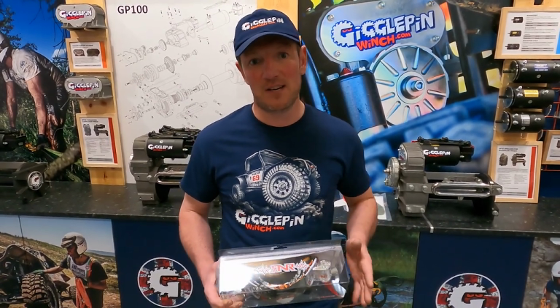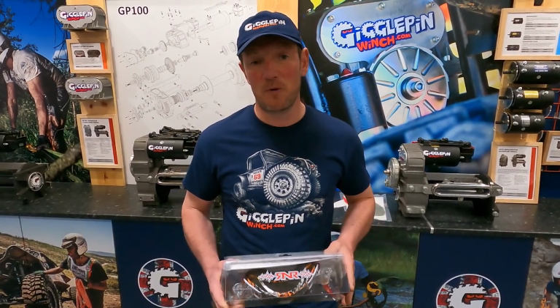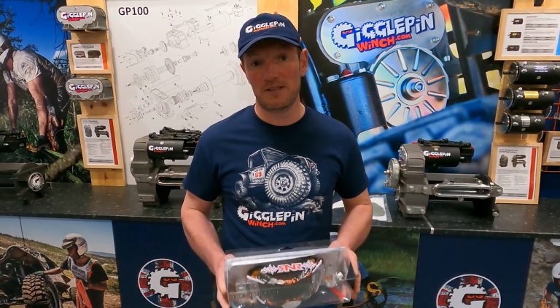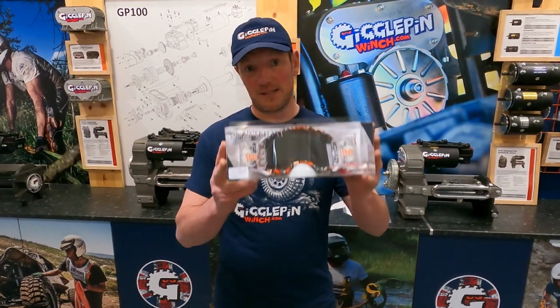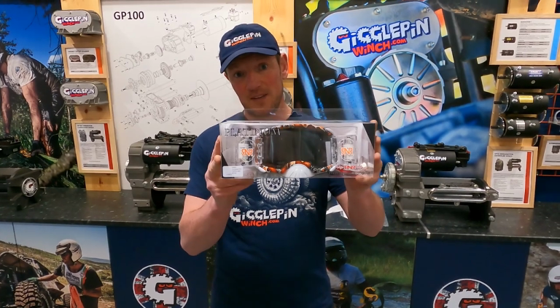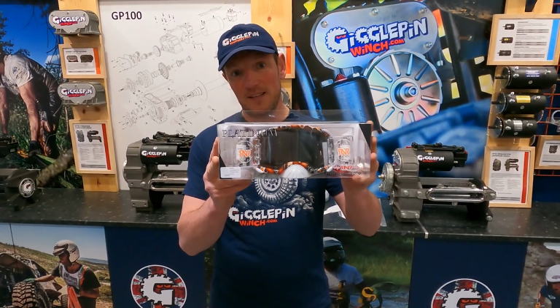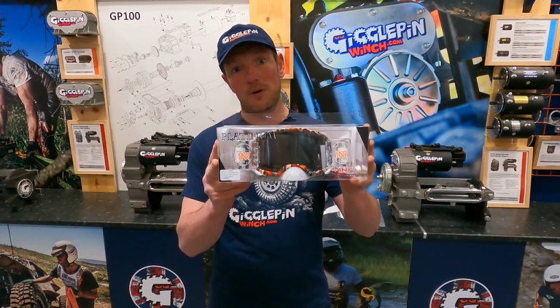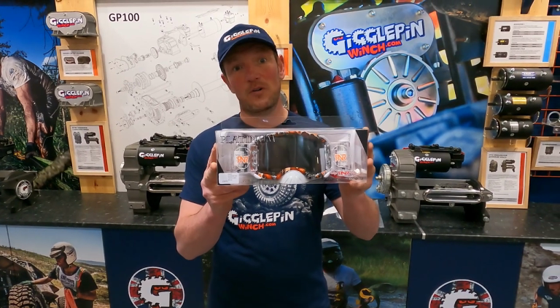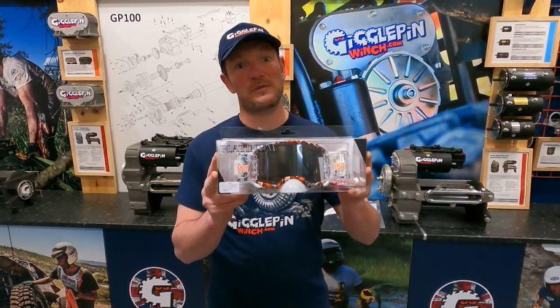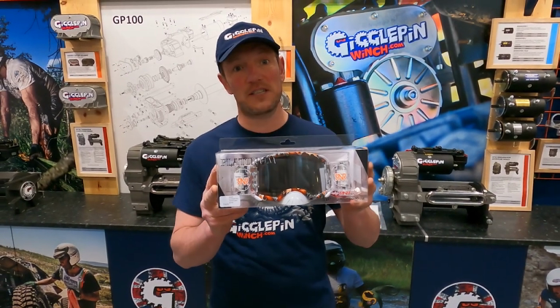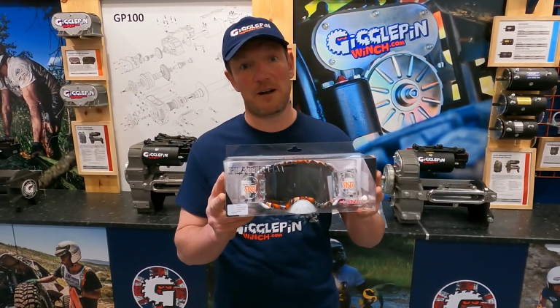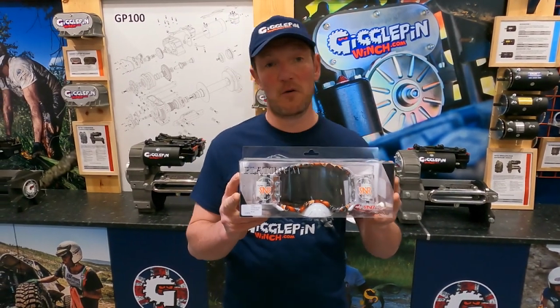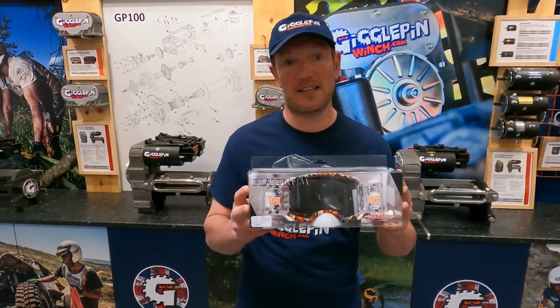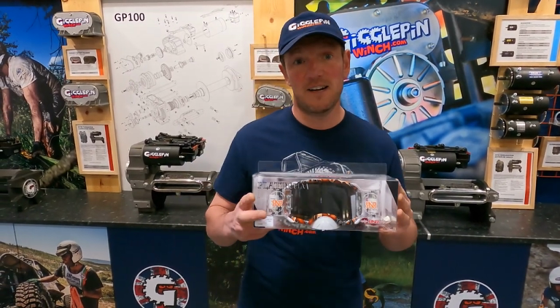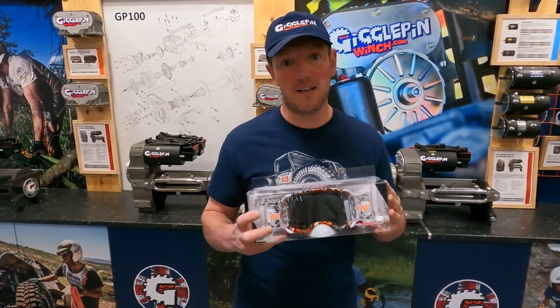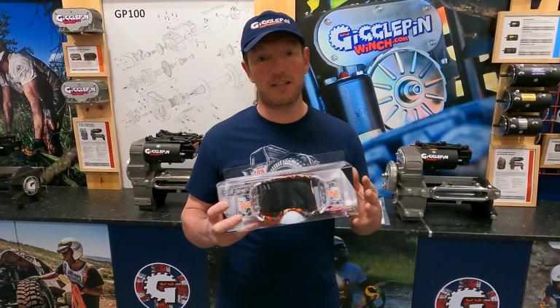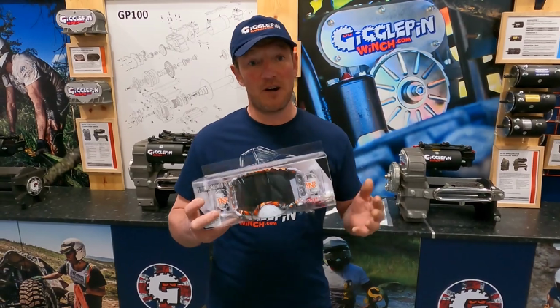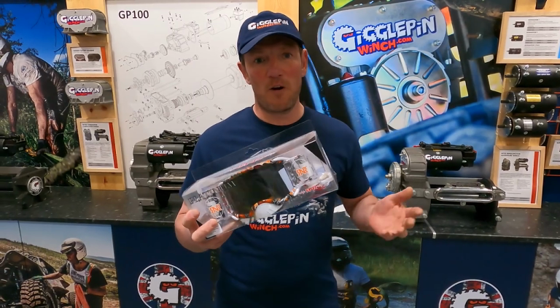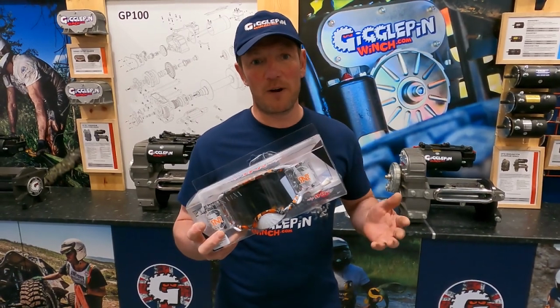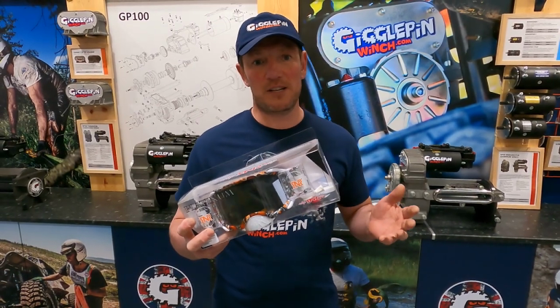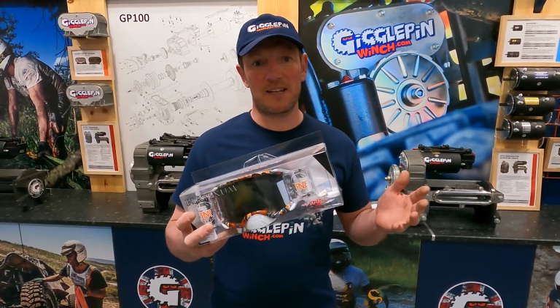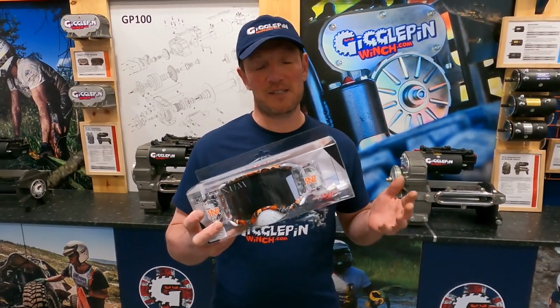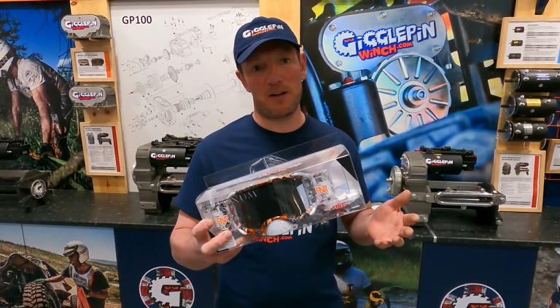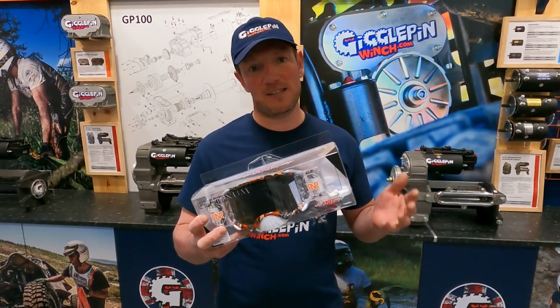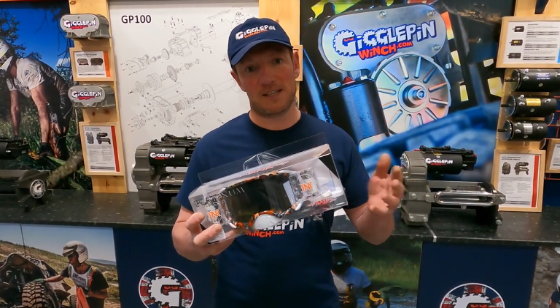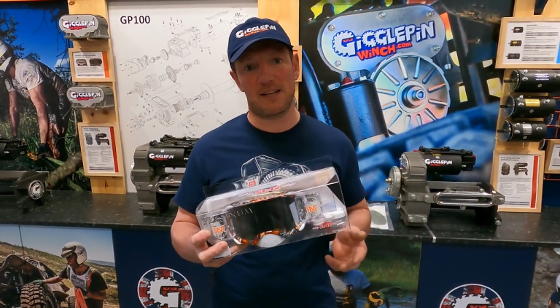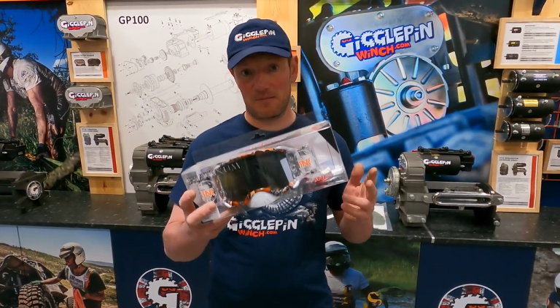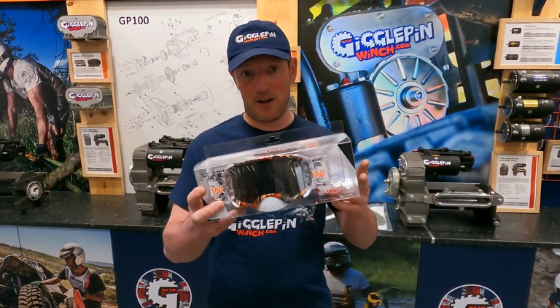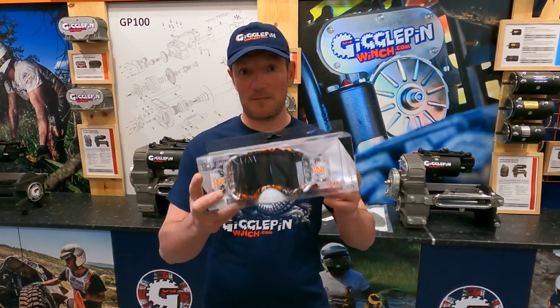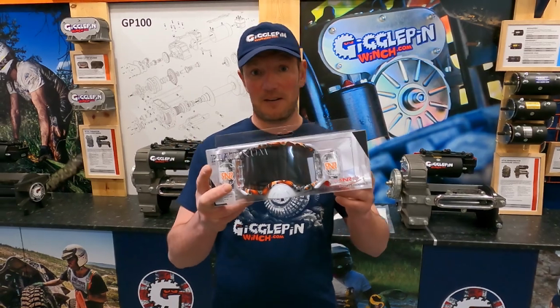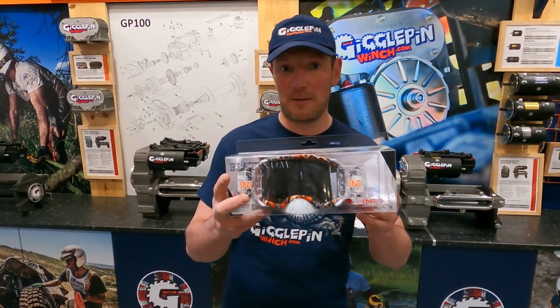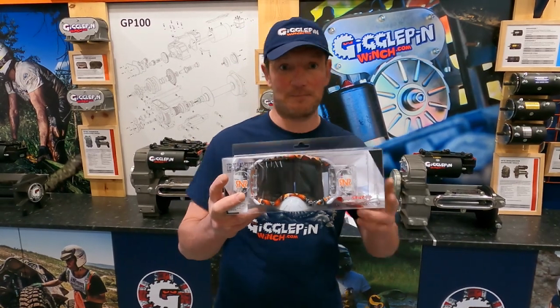So we use these. These are Rip and Roll goggles. We've been using them for about four years now, and it suddenly occurred to us — why aren't we actually selling these and supplying them to the guys out there? So now we are. Let me tell you a little bit about them.